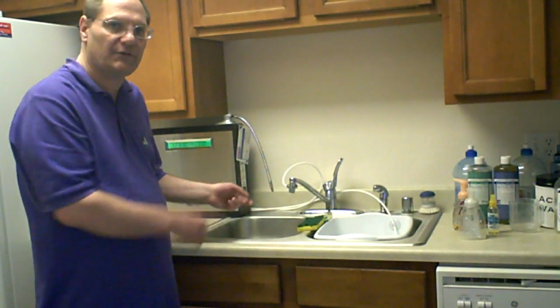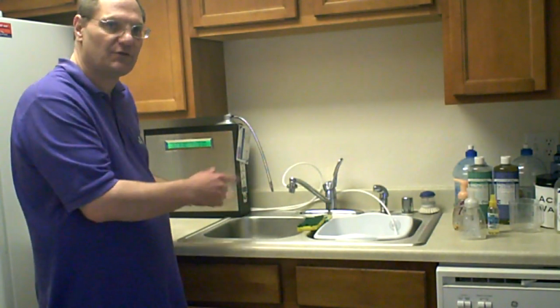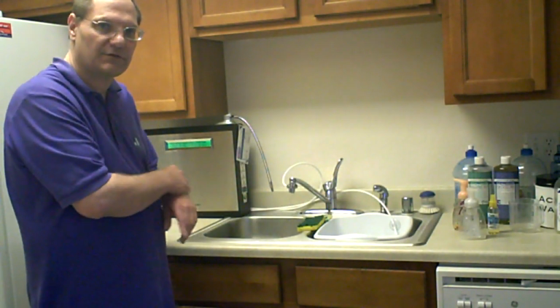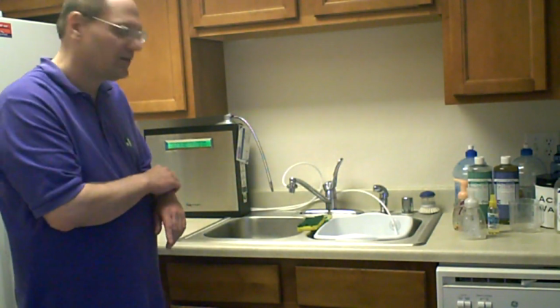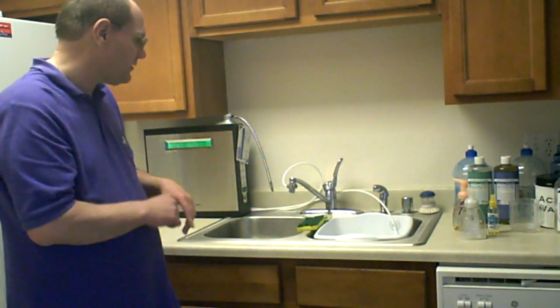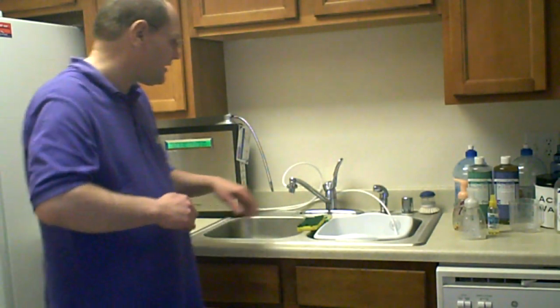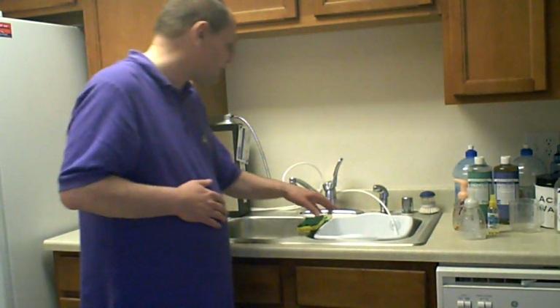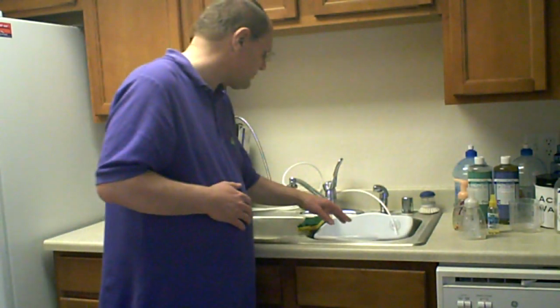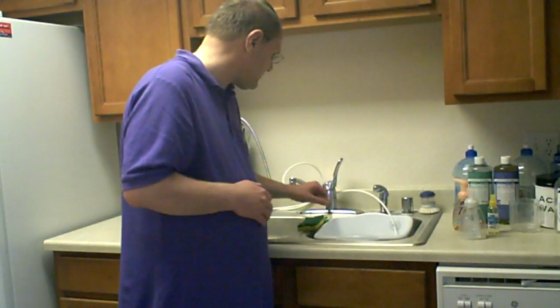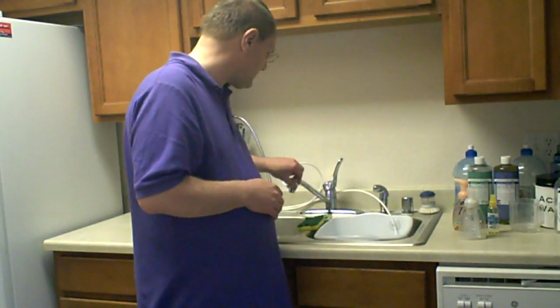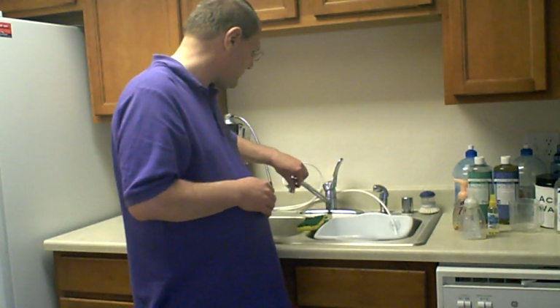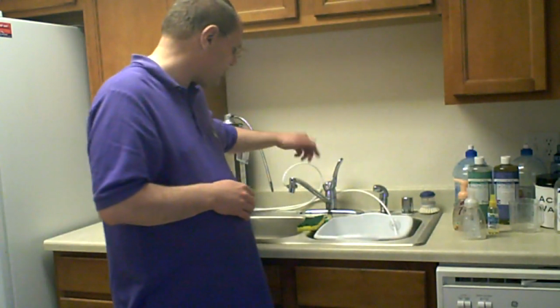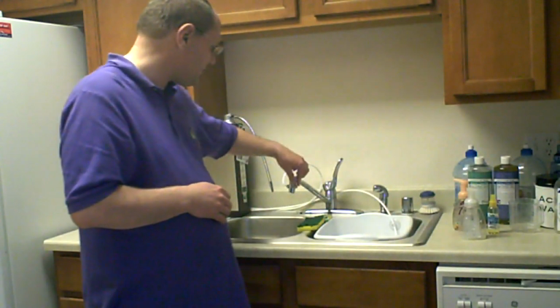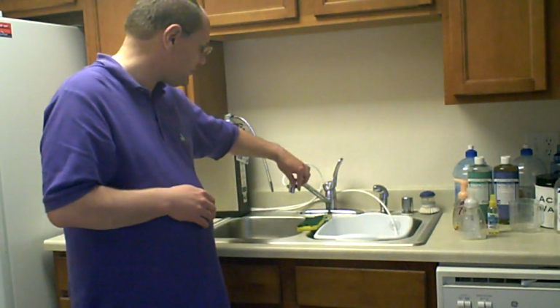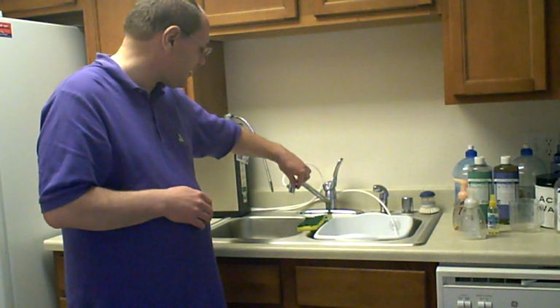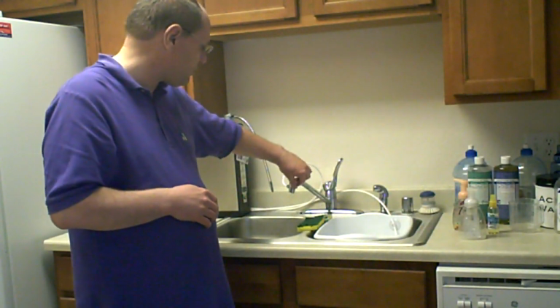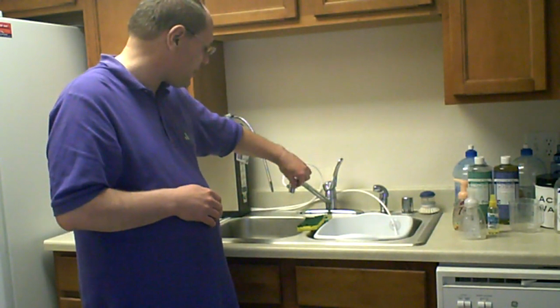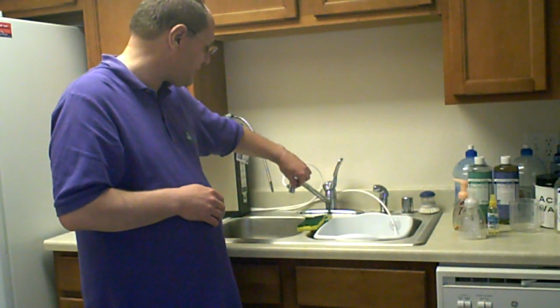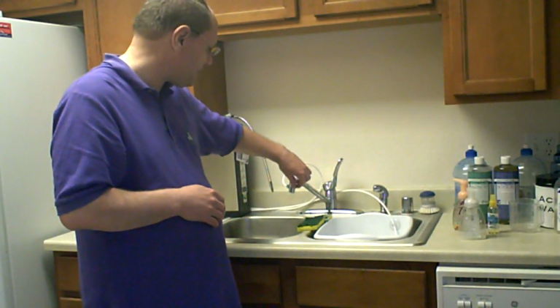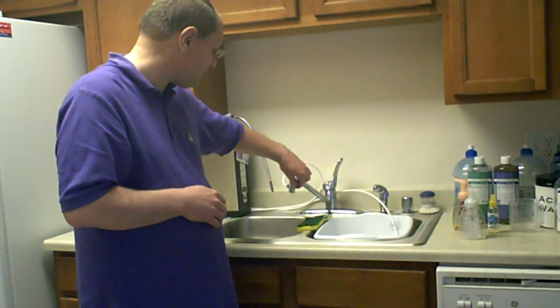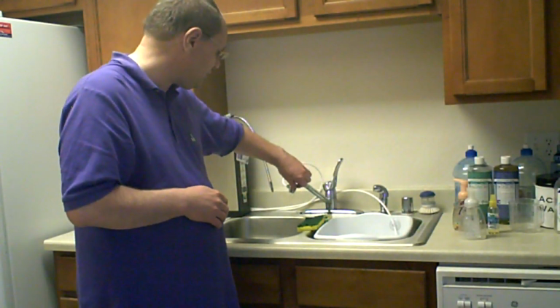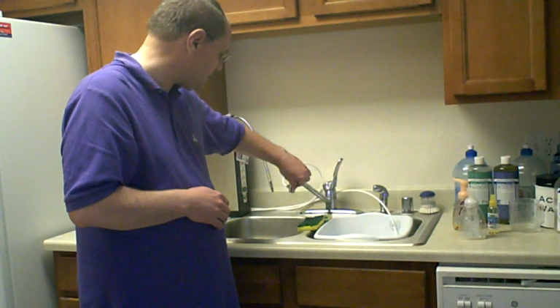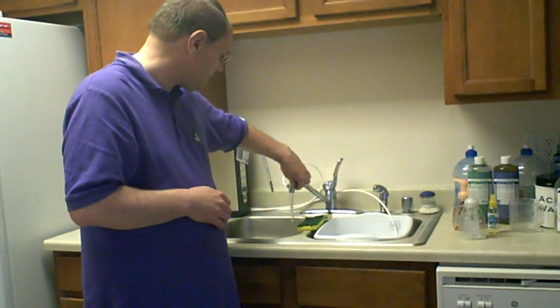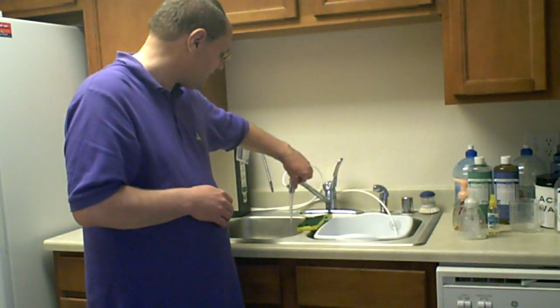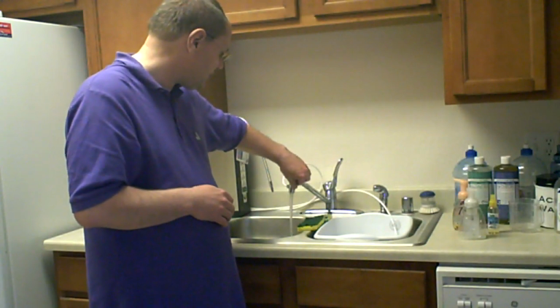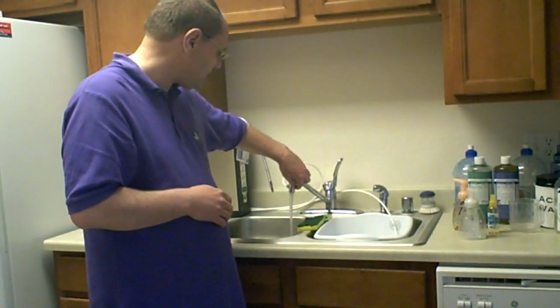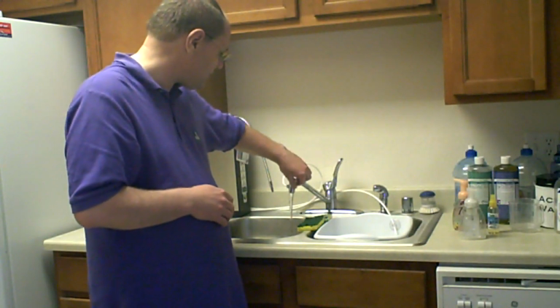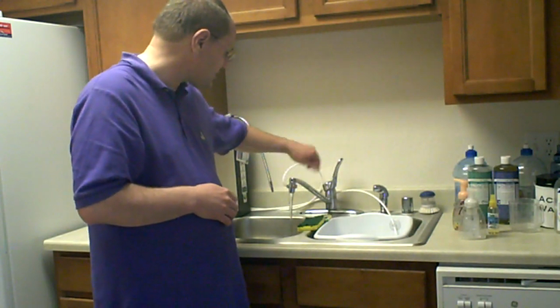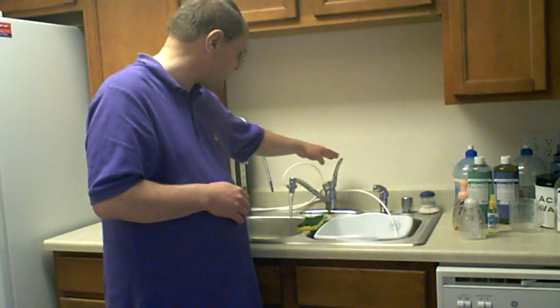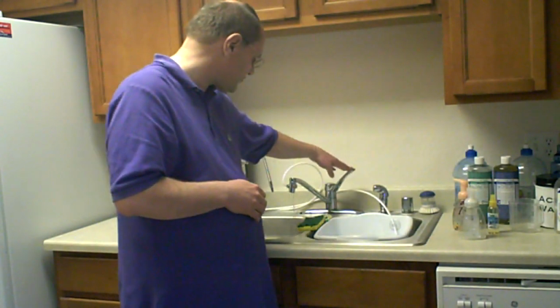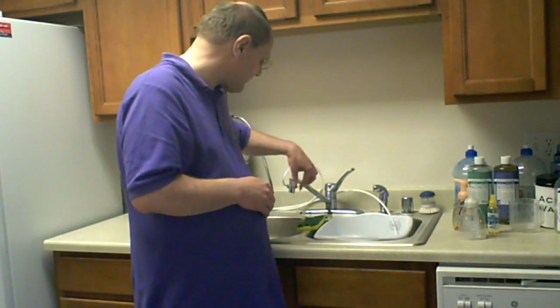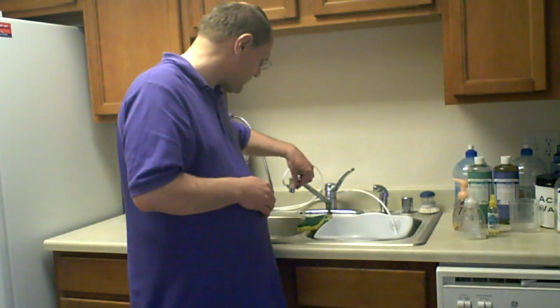So that's the advantage of the Tyent Water System — you have two streams. Always remember to turn off the water every time after you use it. You do that by turning this on and then turning off the water.